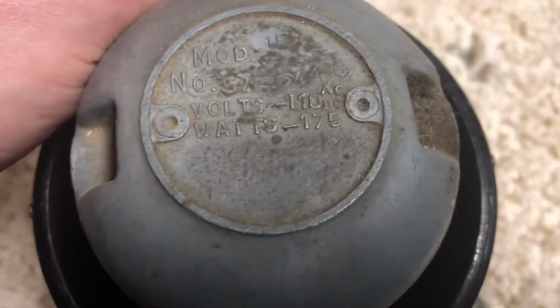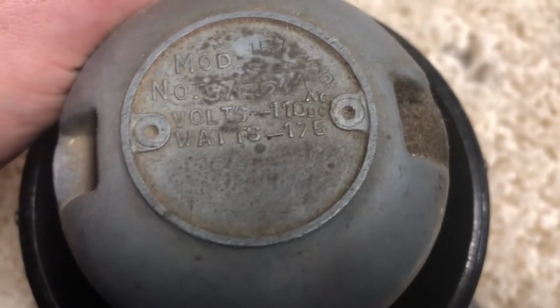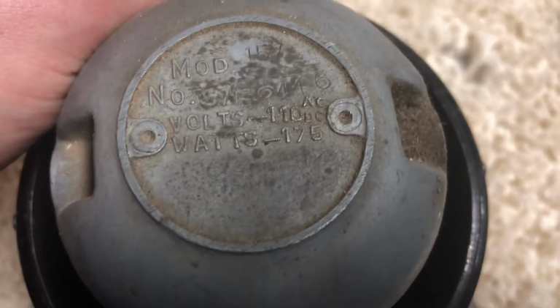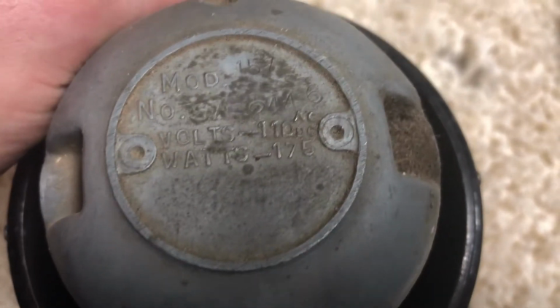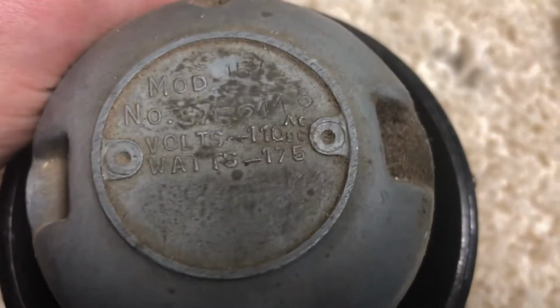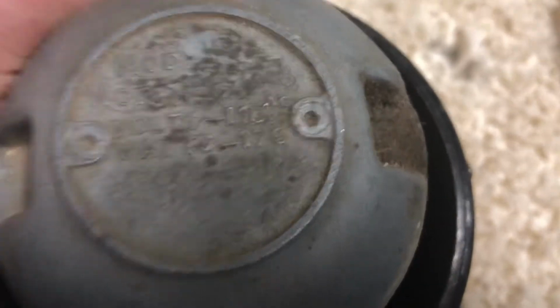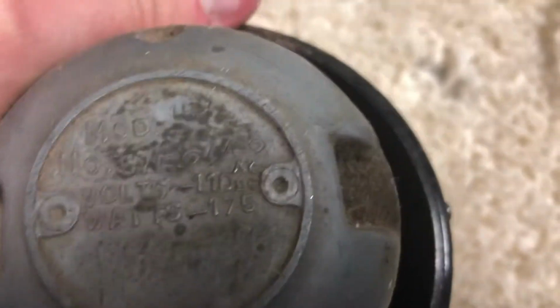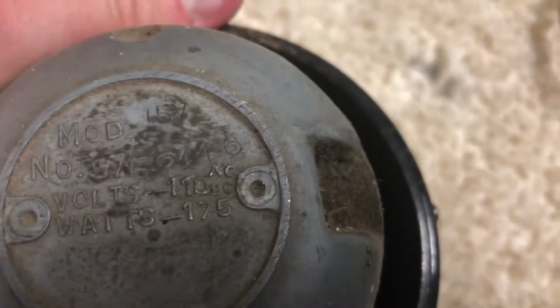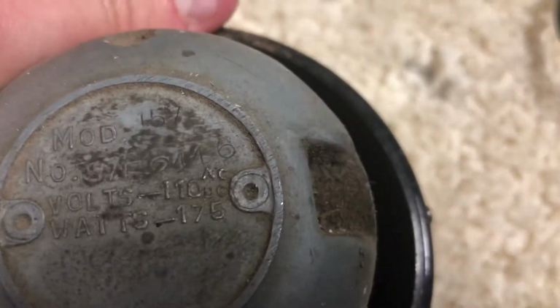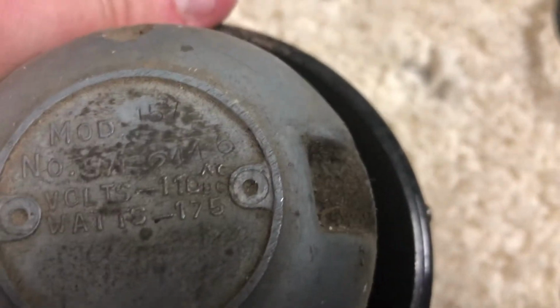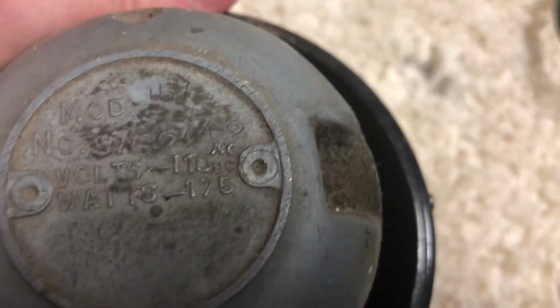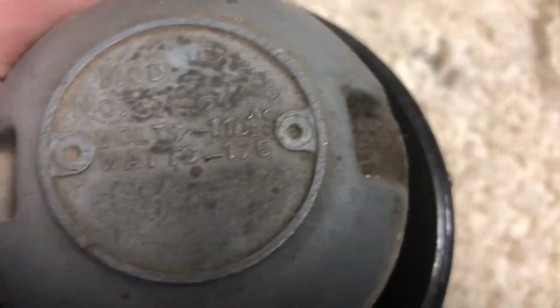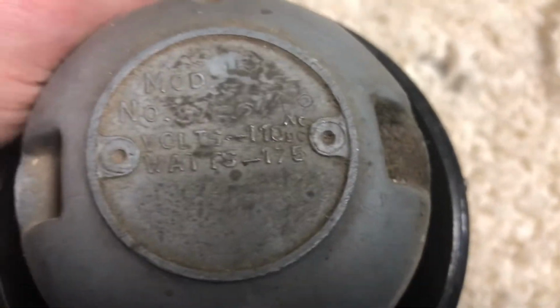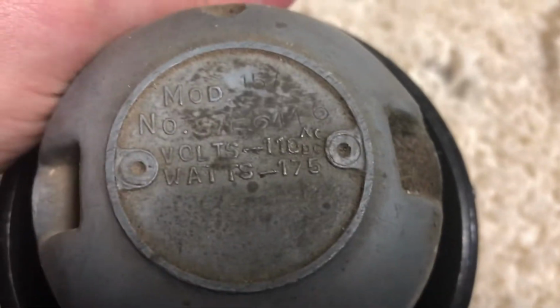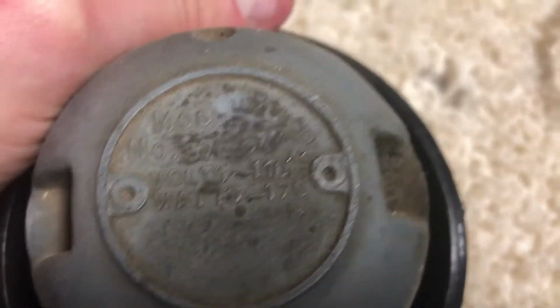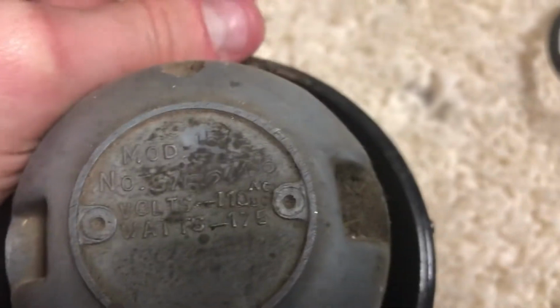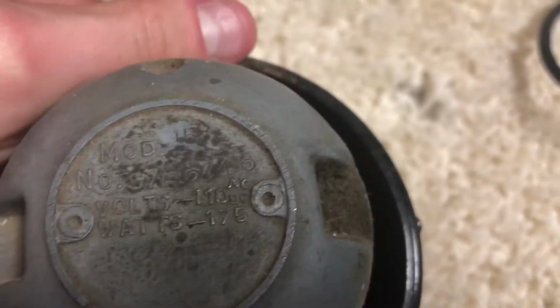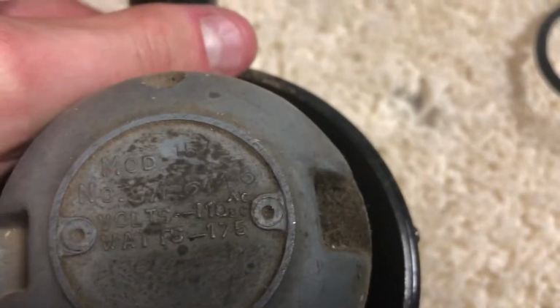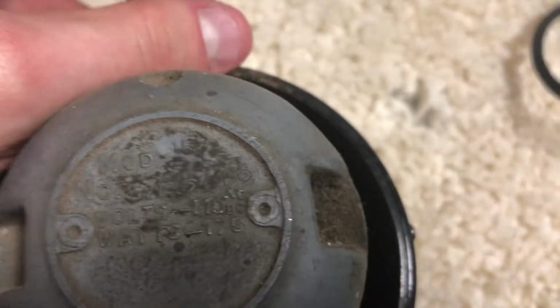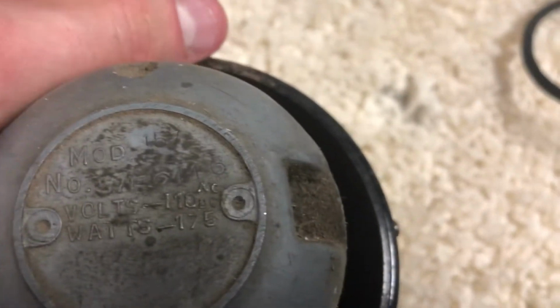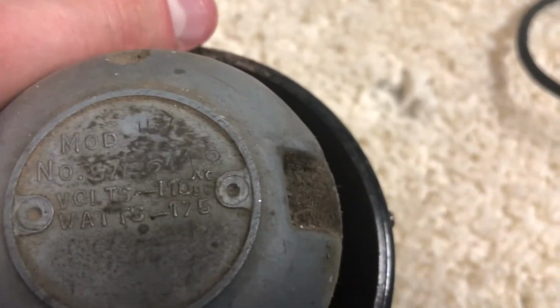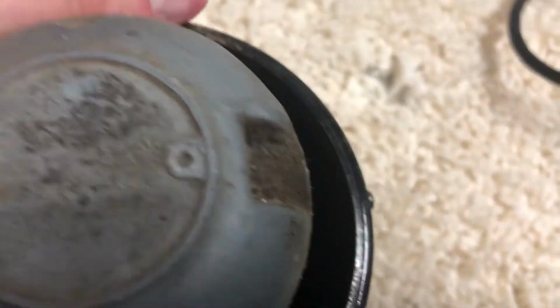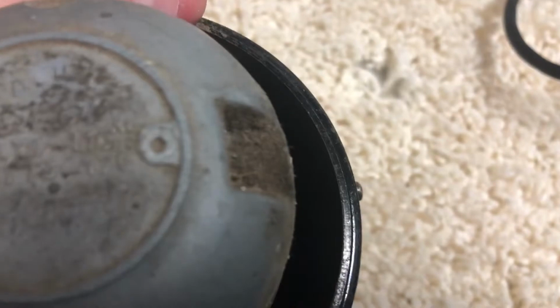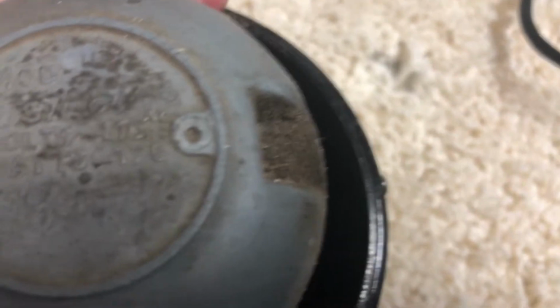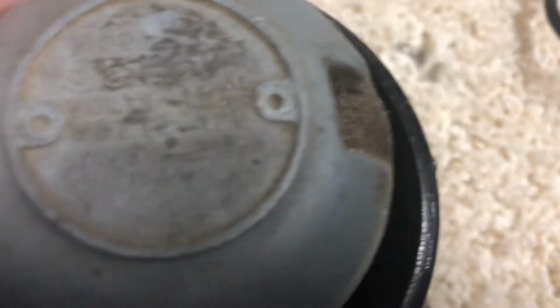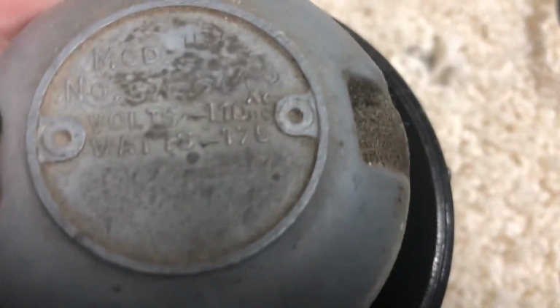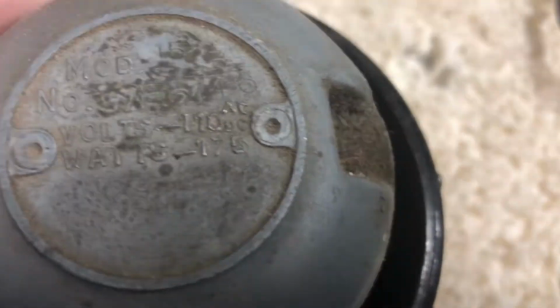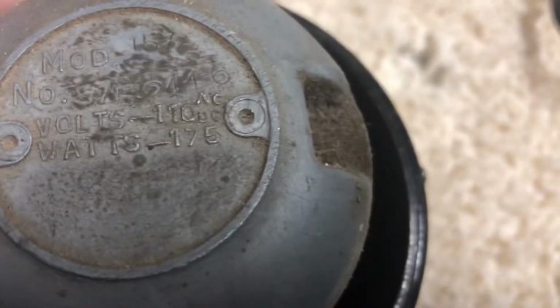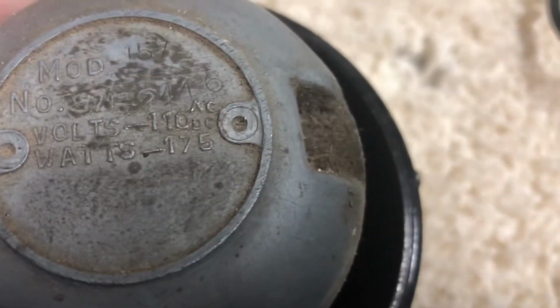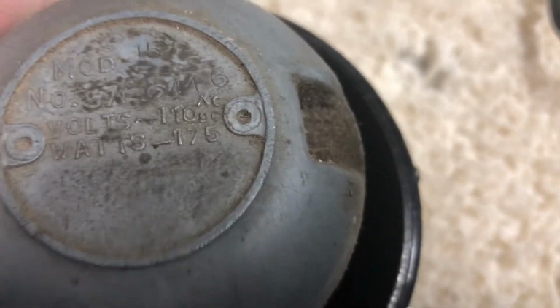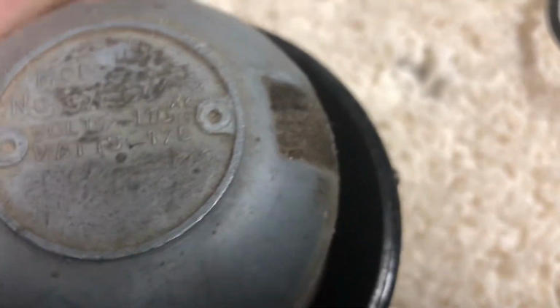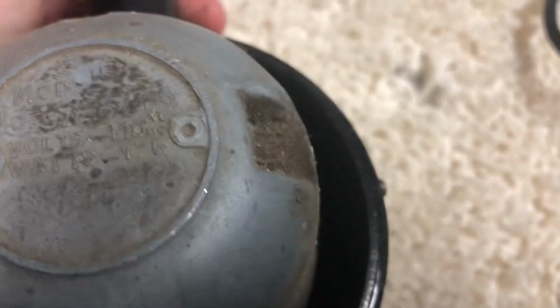It runs on 110 volts AC or DC. I'll show you the plug — it's not a polarity sensitive plug, and it uses 175 watts.